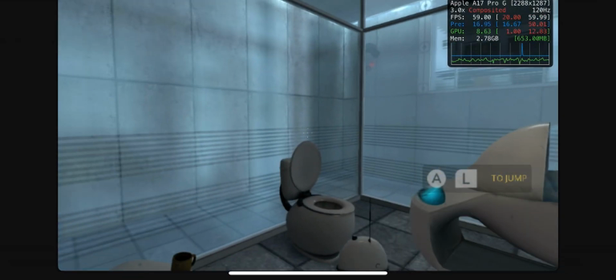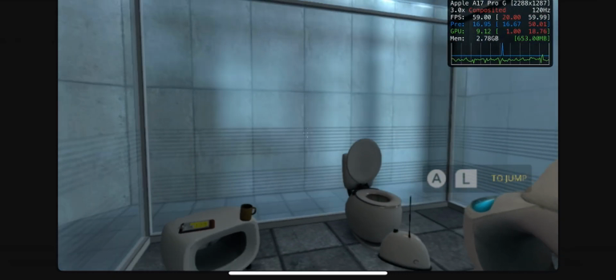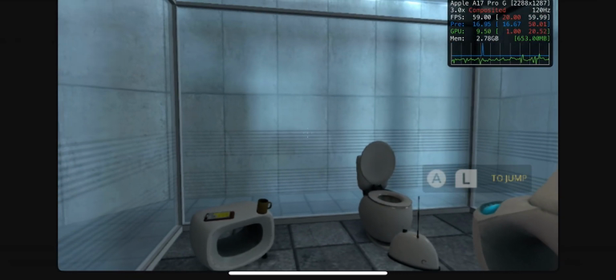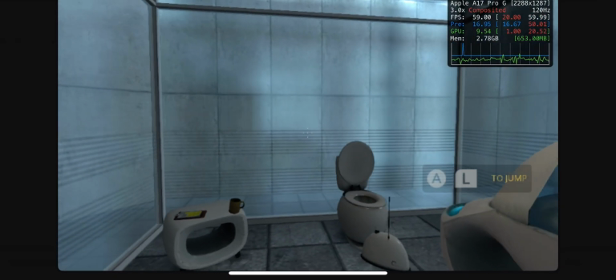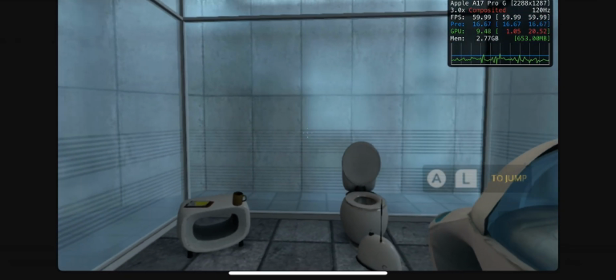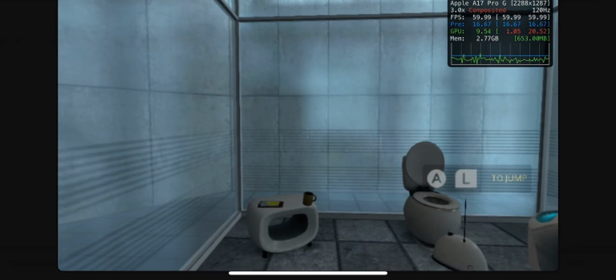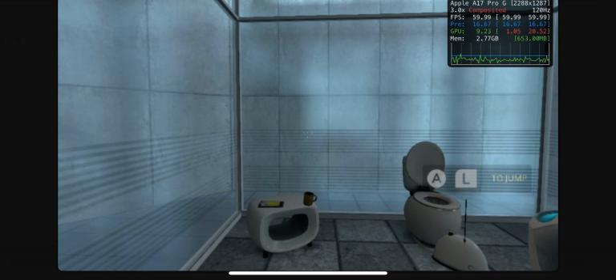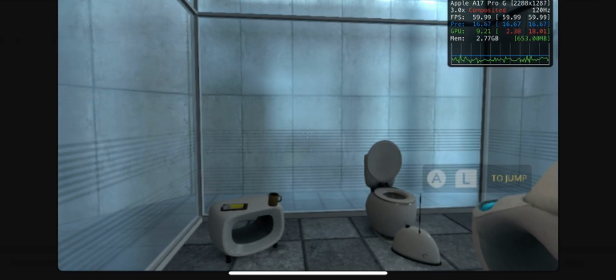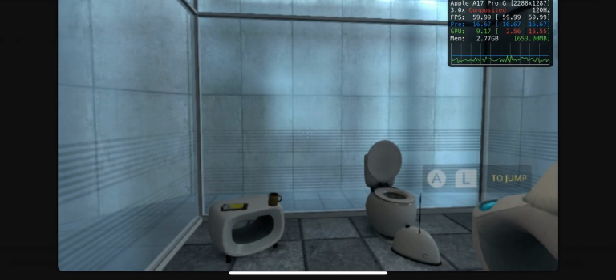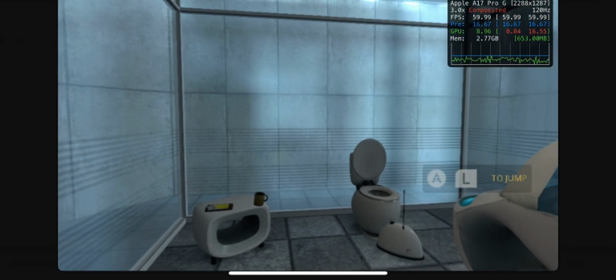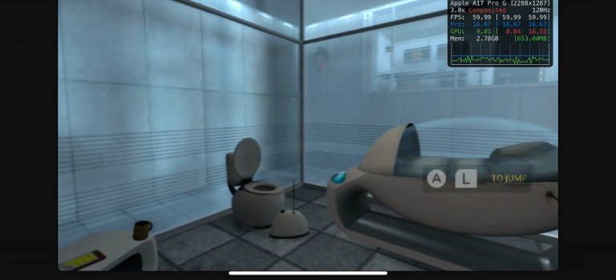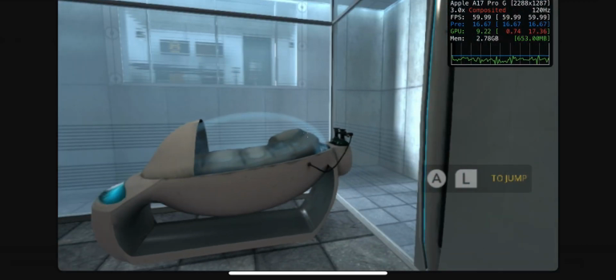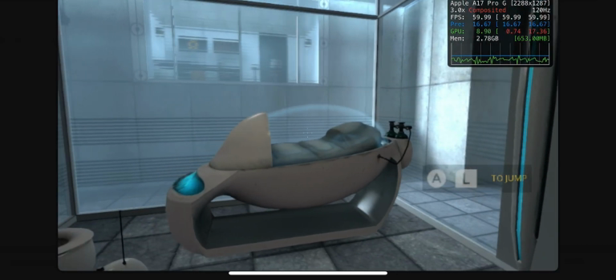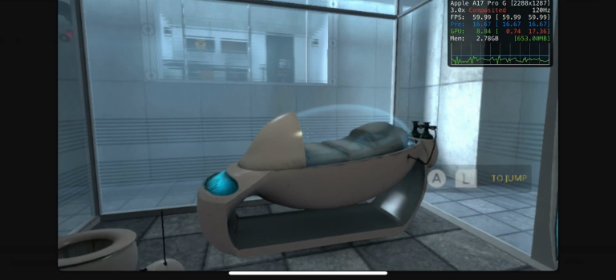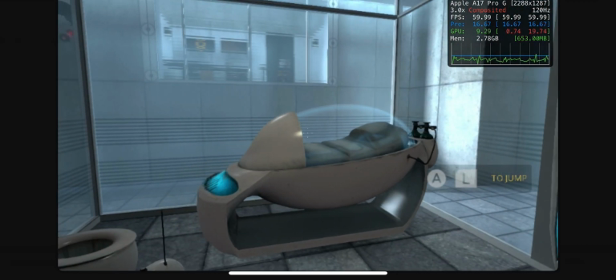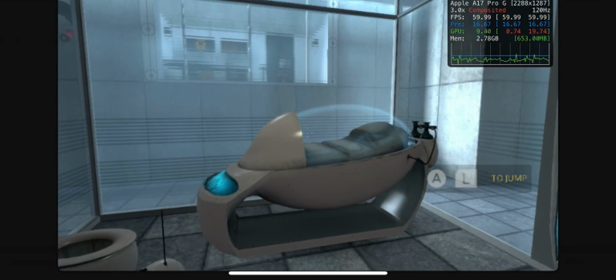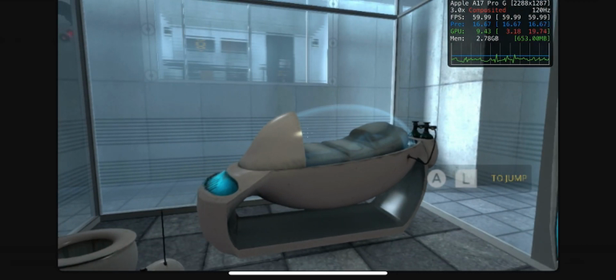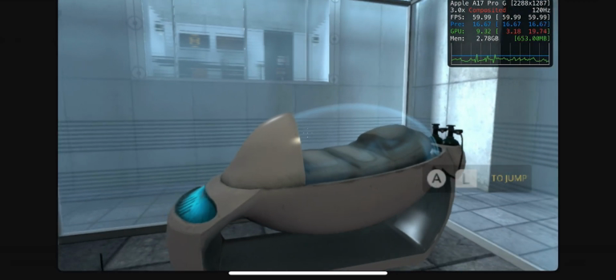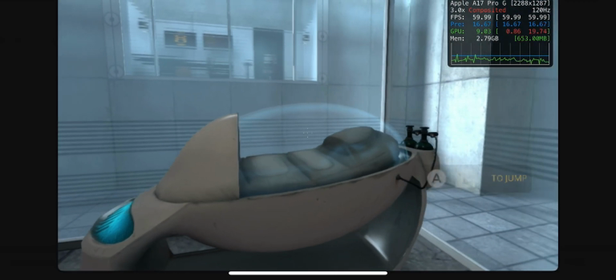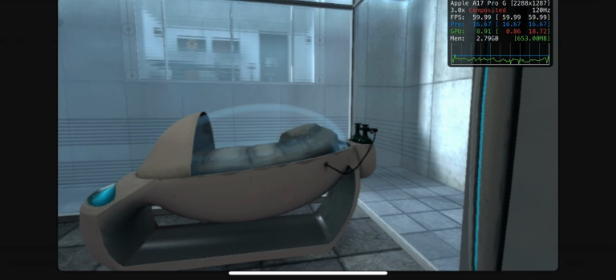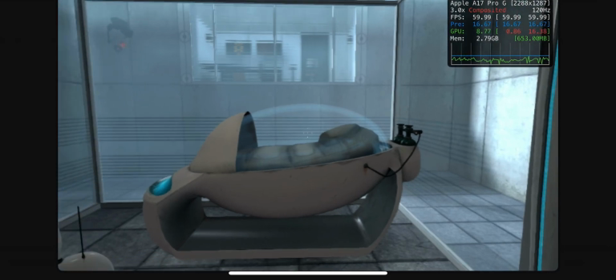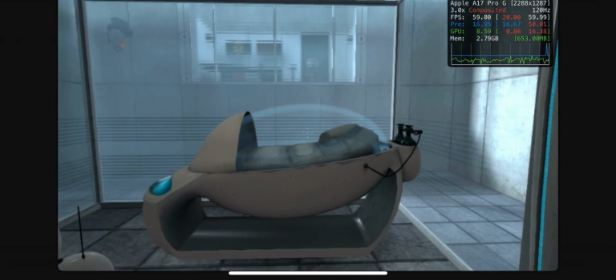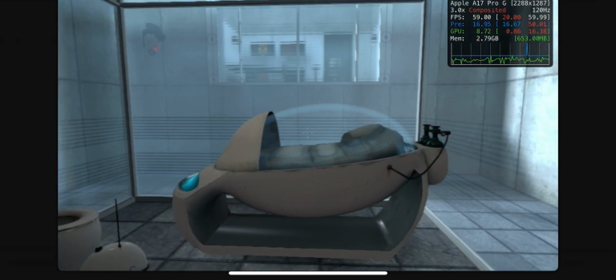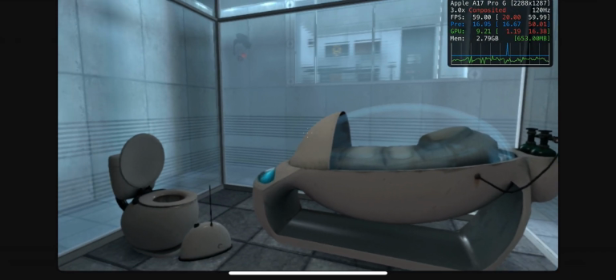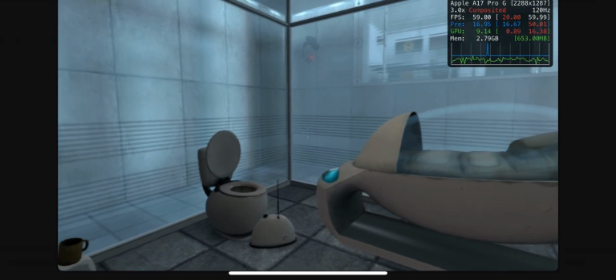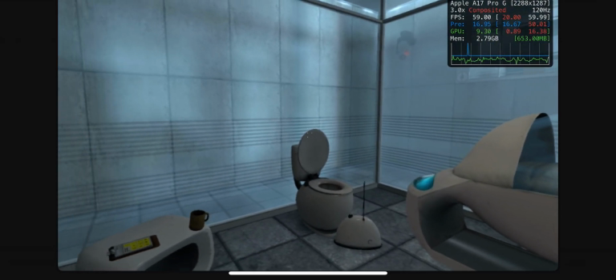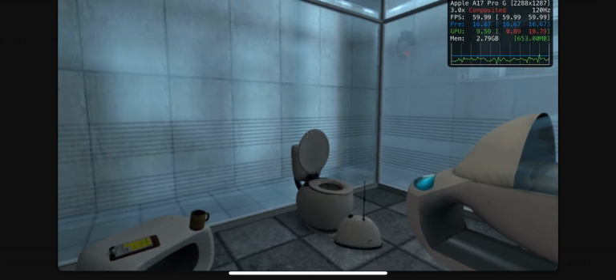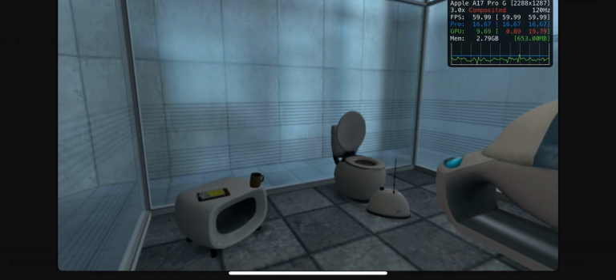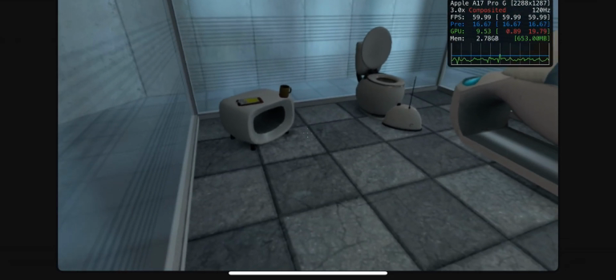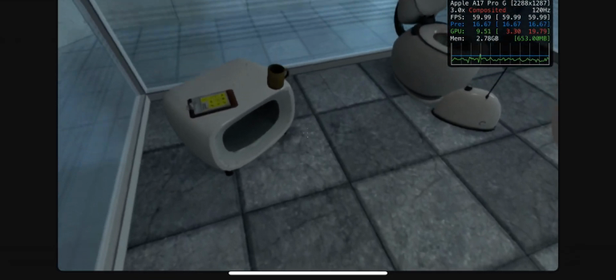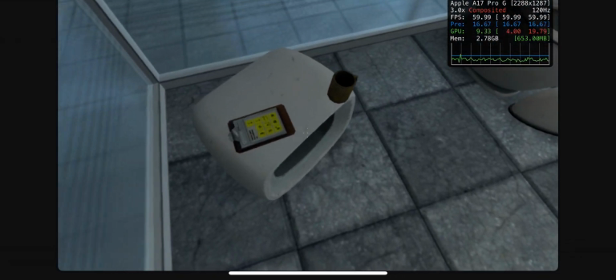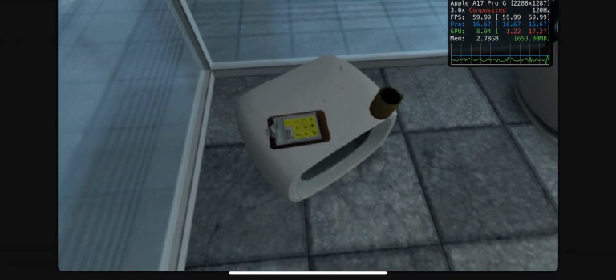Welcome to the Aperture Science Computer-Aided Enrichment Center. We hope your brief detention in the relaxation vault has been a pleasant one. Your specimen has been processed, and we are now ready to begin the test proper.